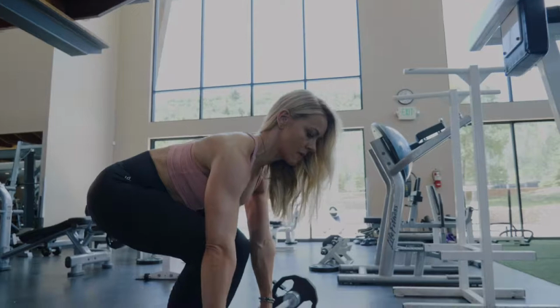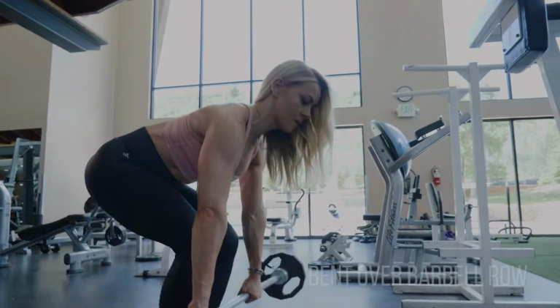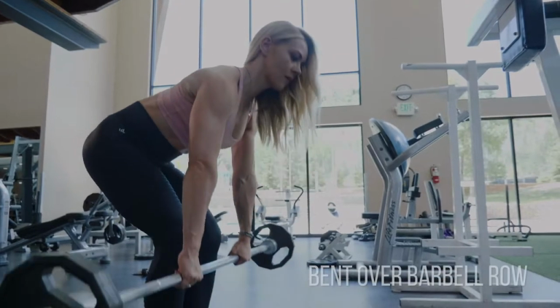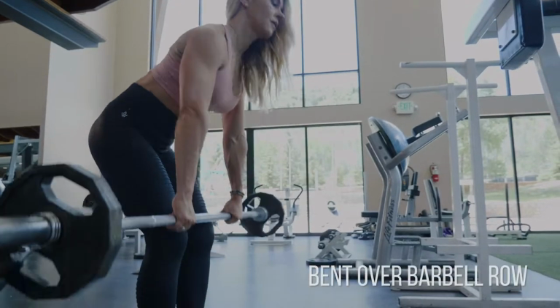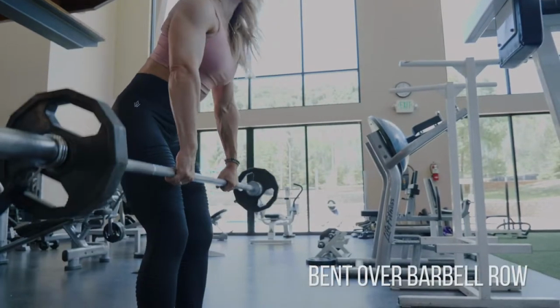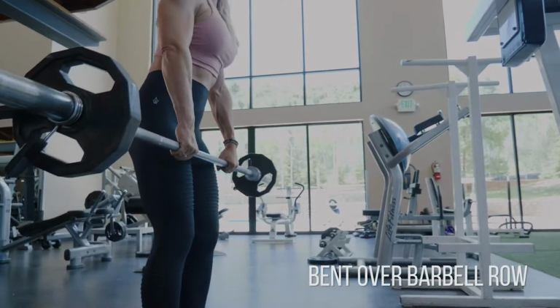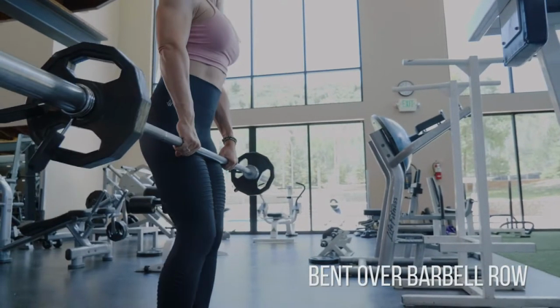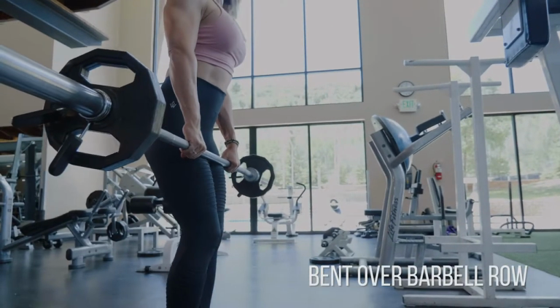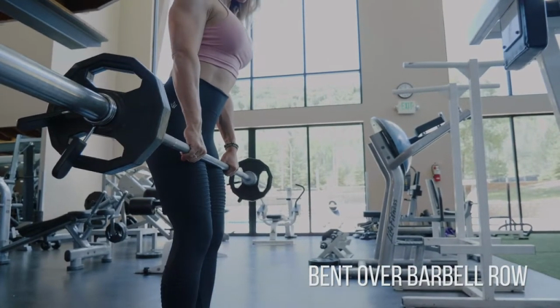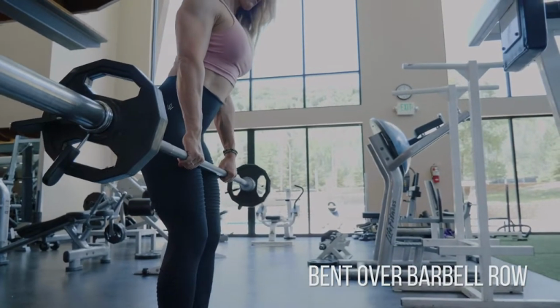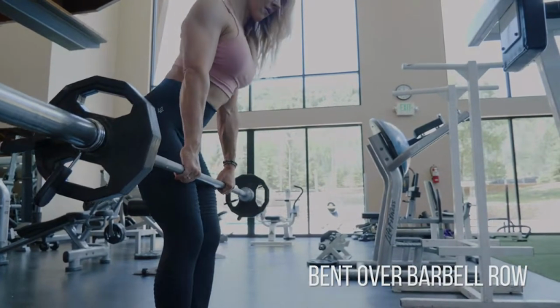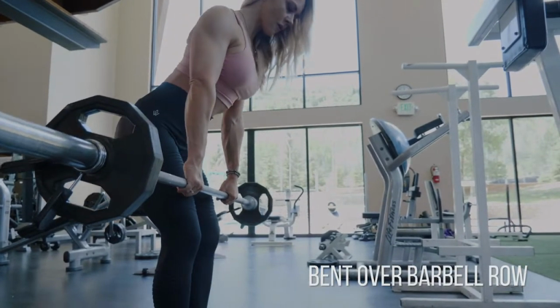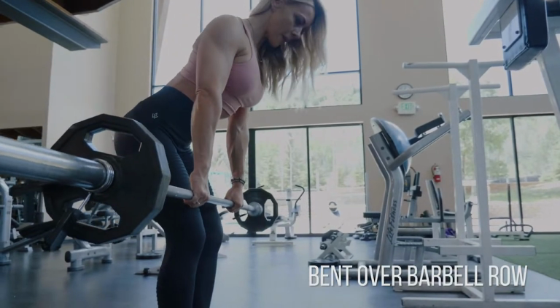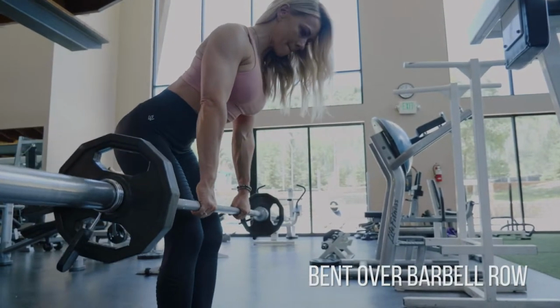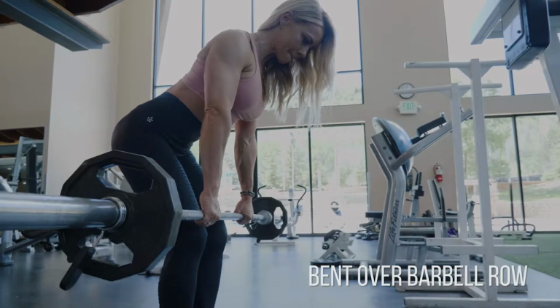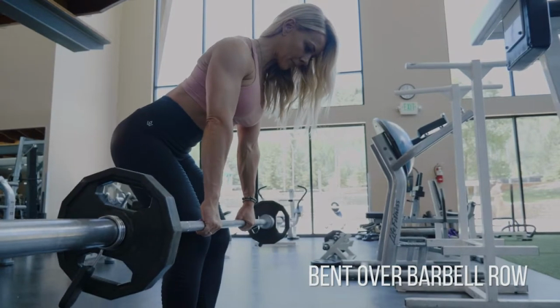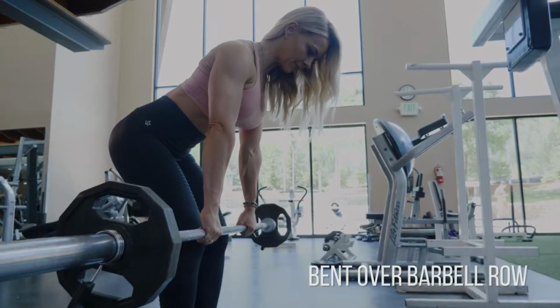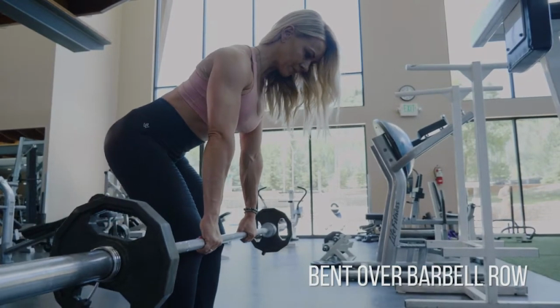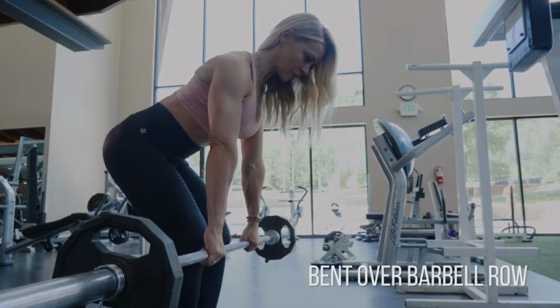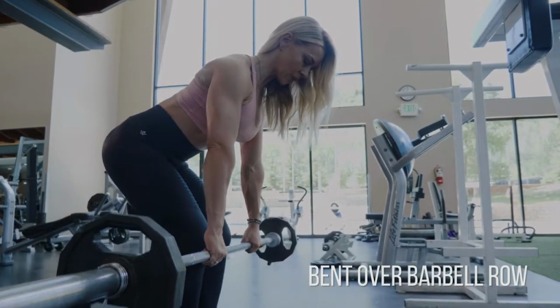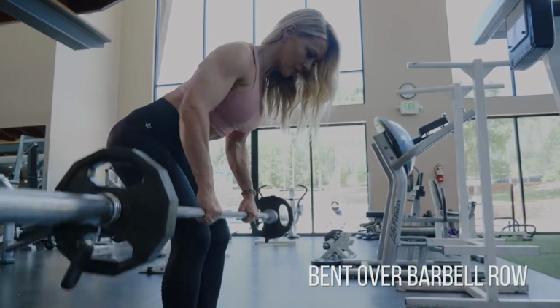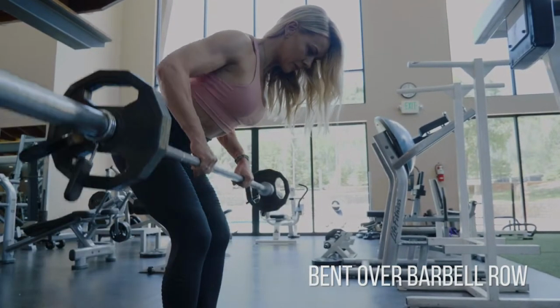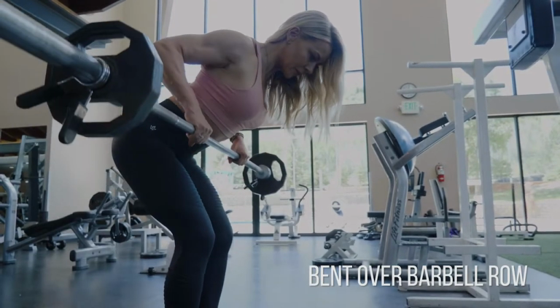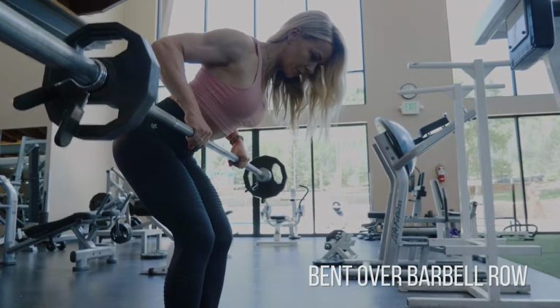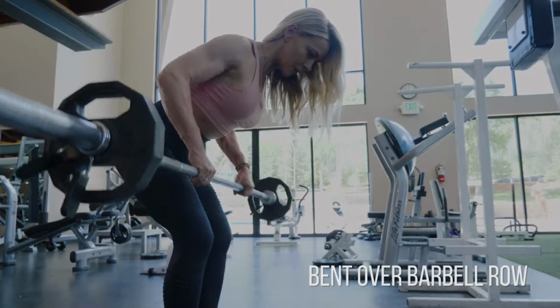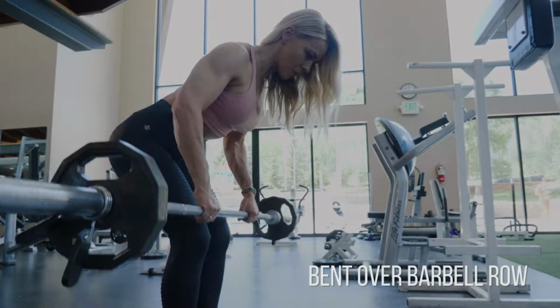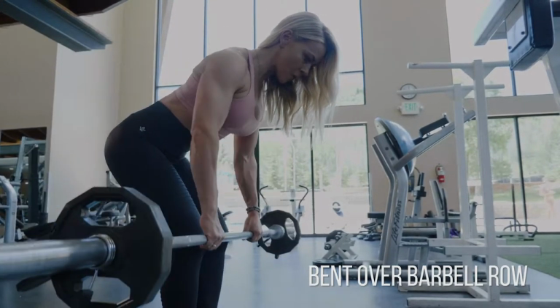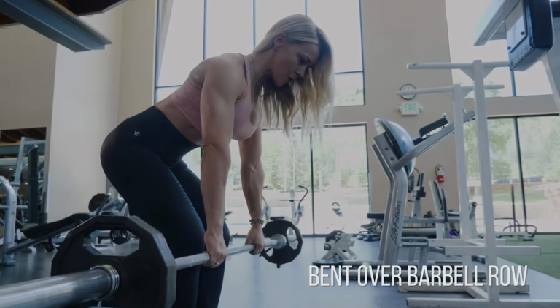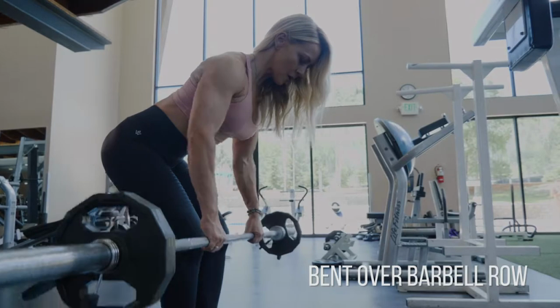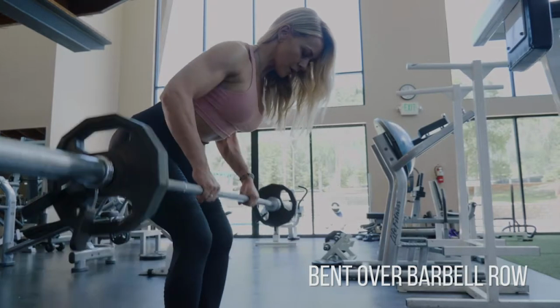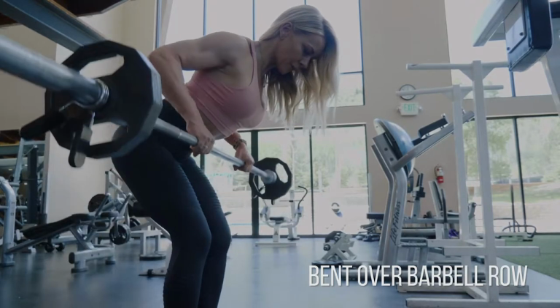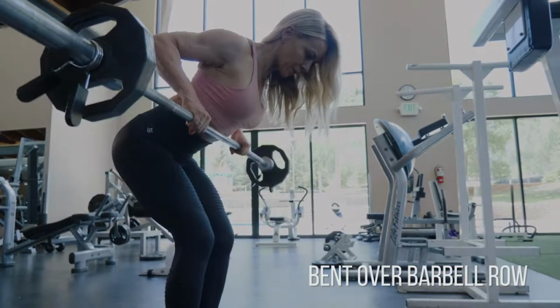For the barbell row, you want to stand up tall first, lean forward, push back with your hips, and hug the bar down to just below your knees. Then you want to get your brain into your back.